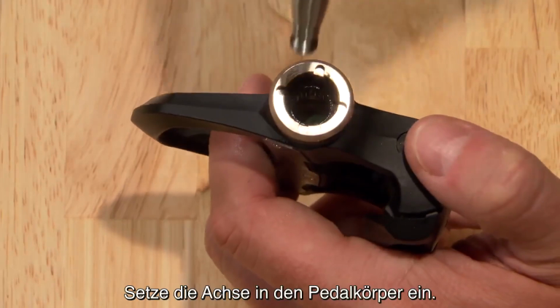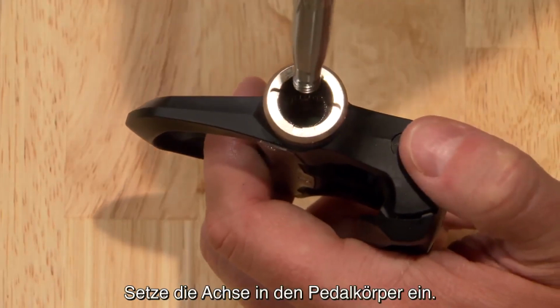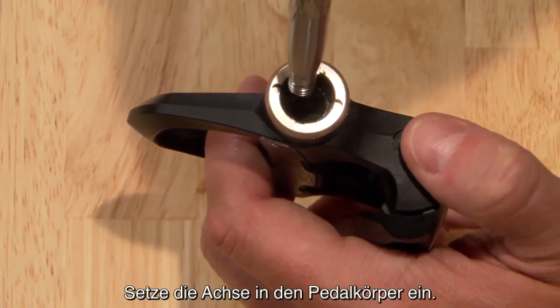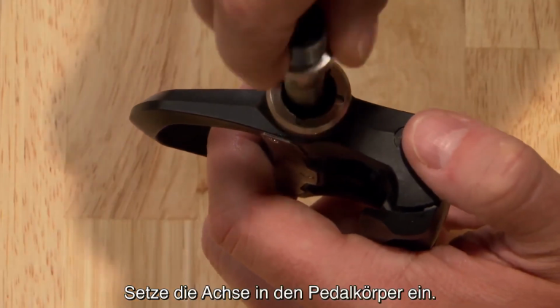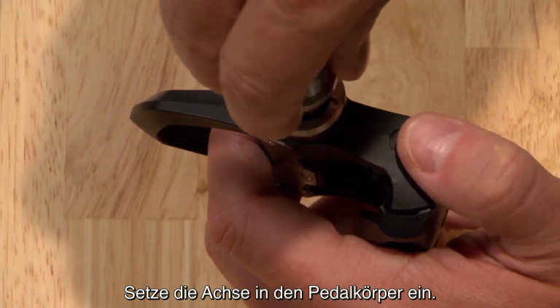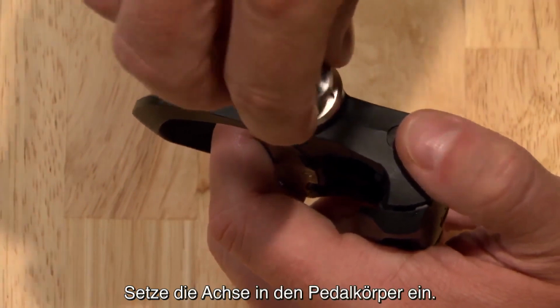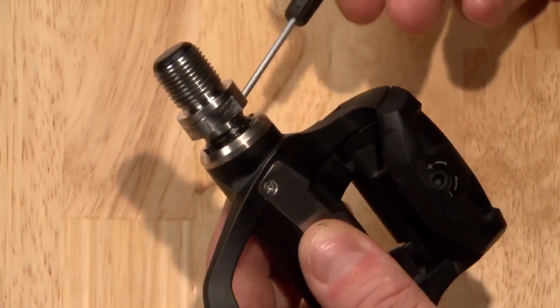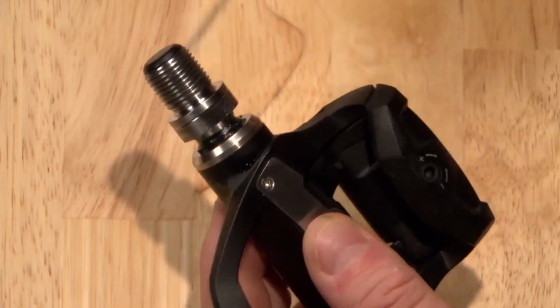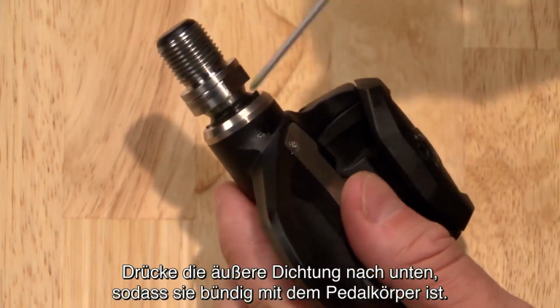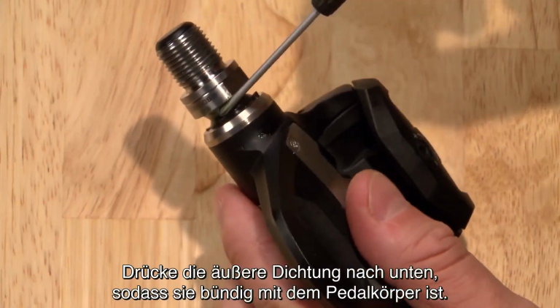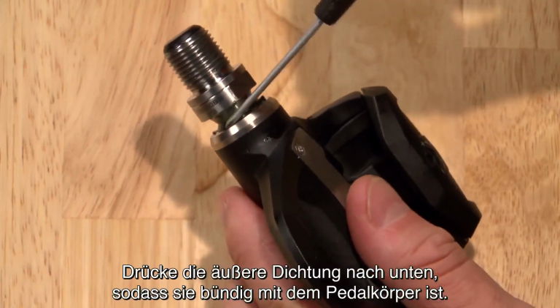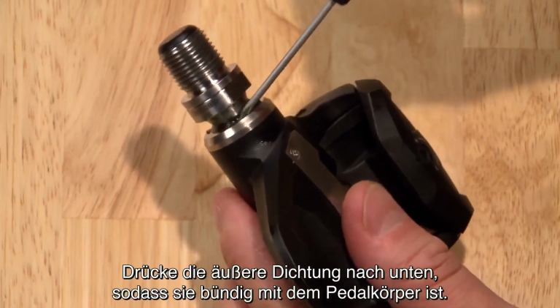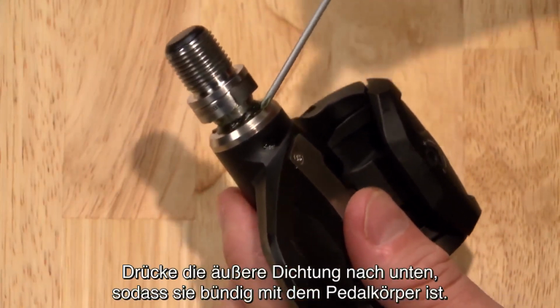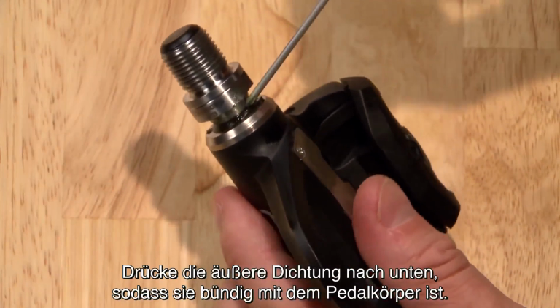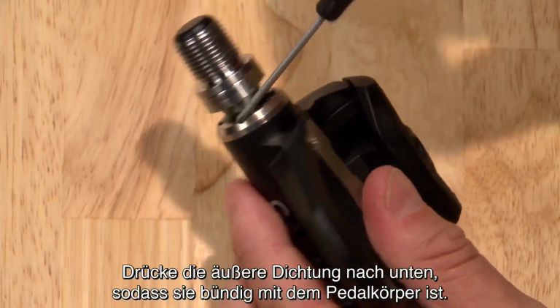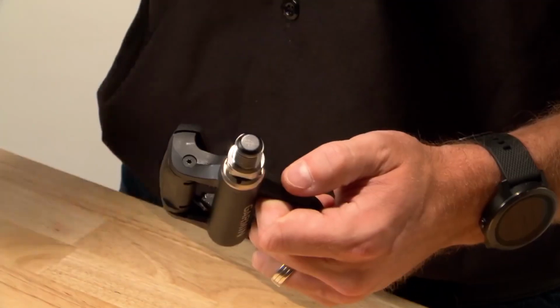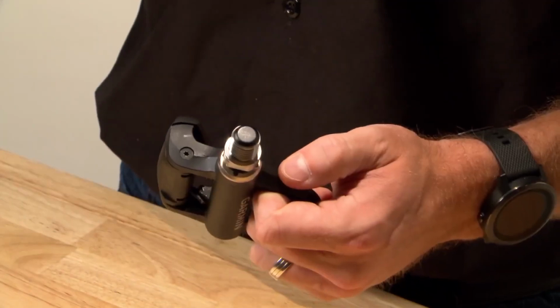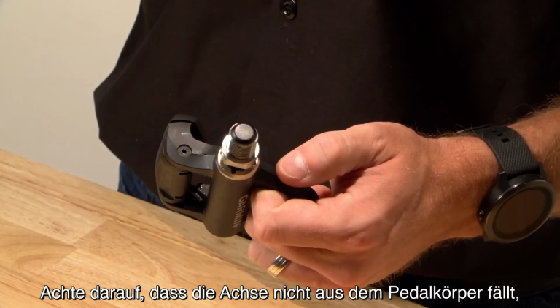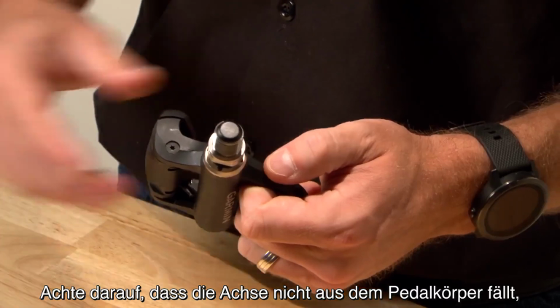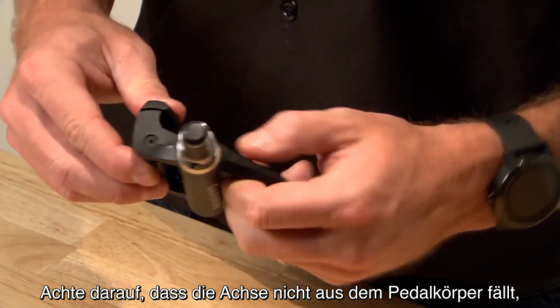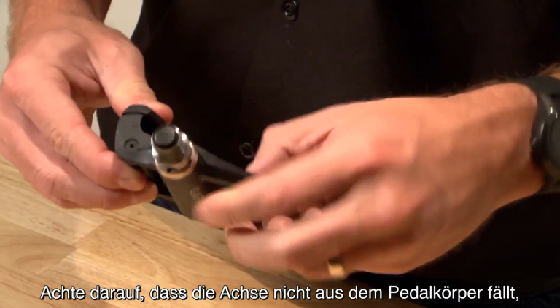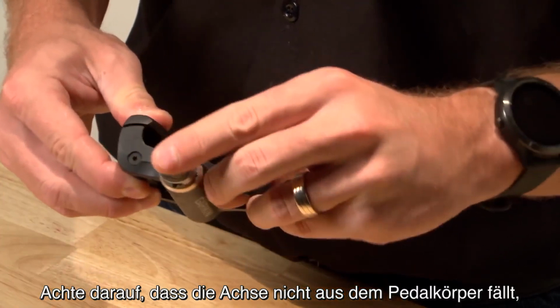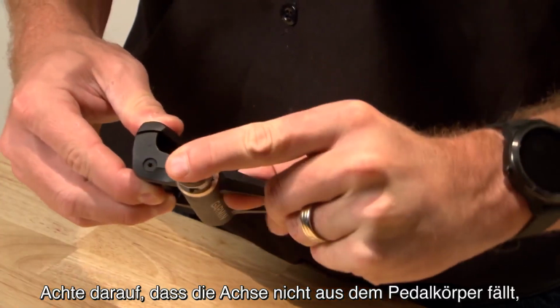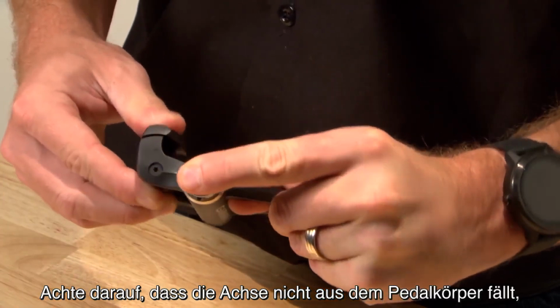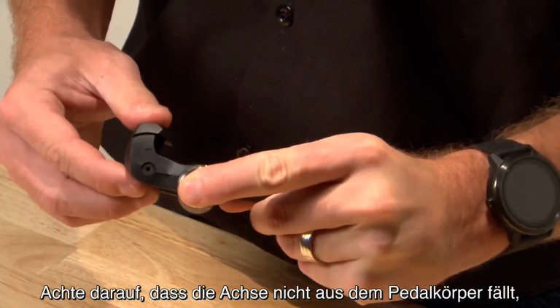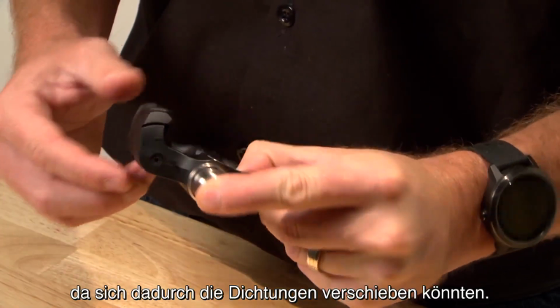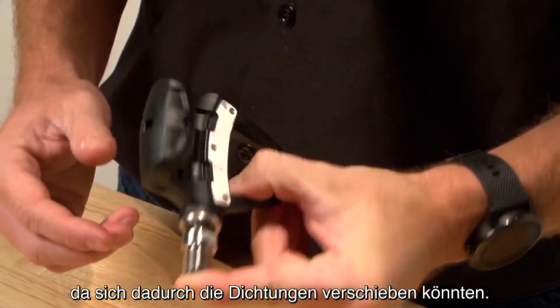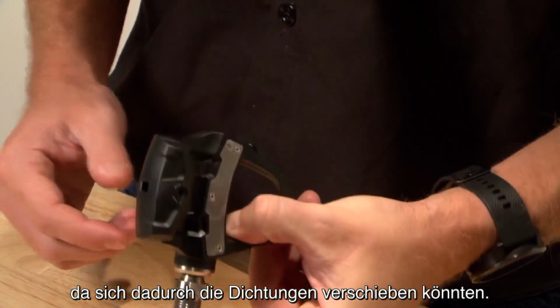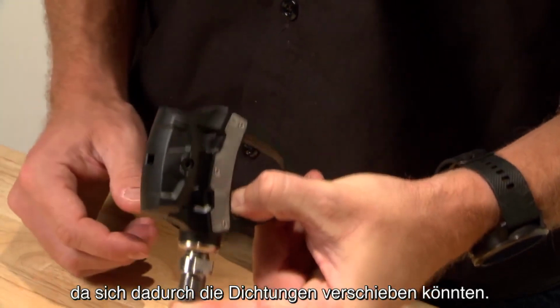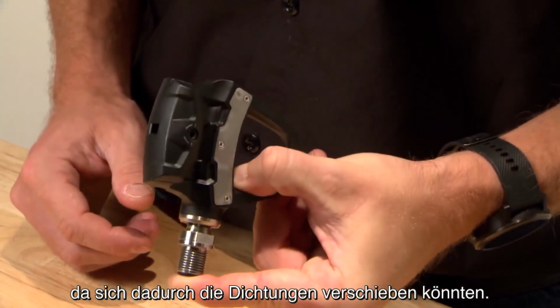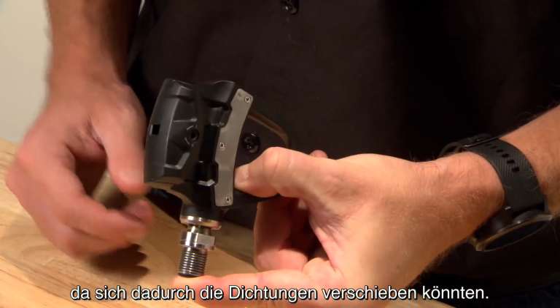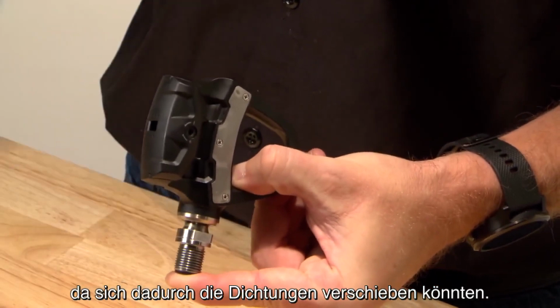Then add a little bit of grease along the spindle. Insert the spindle into the pedal body. Press the outside seal flush to the pedal body. Be careful to prevent the spindle from sliding out of the pedal body, because it may dislodge the seals from their correct locations.